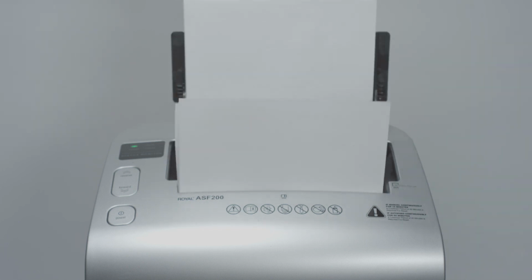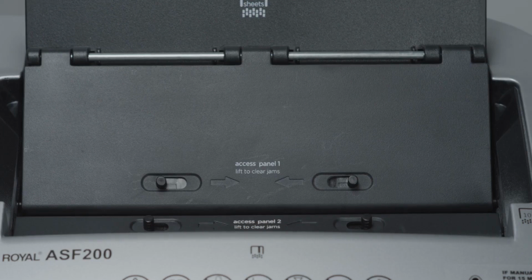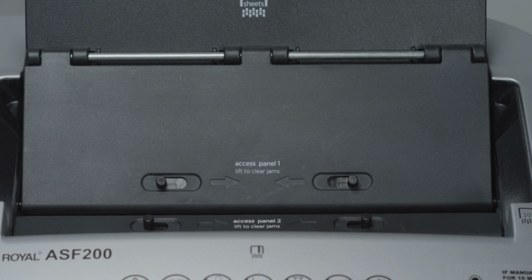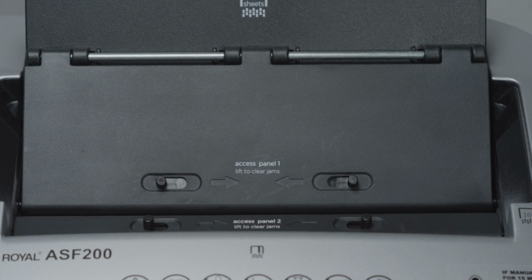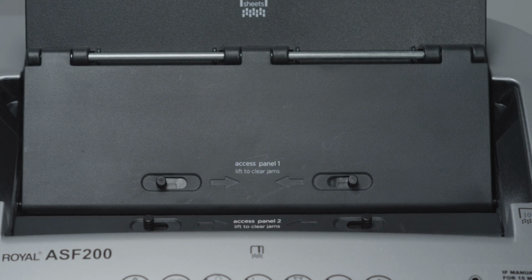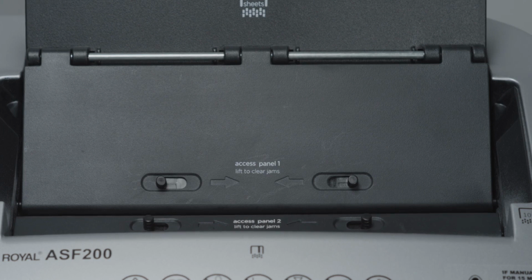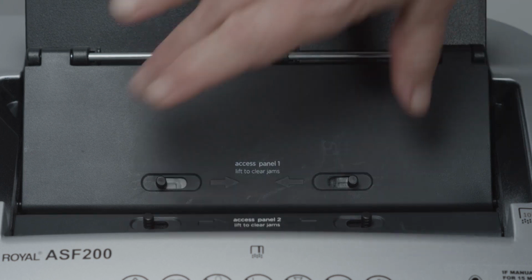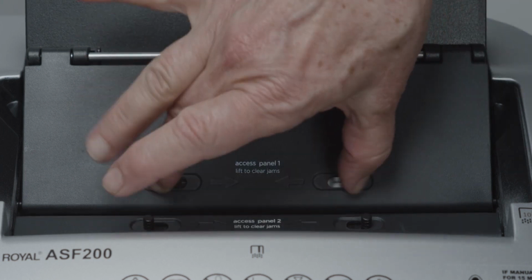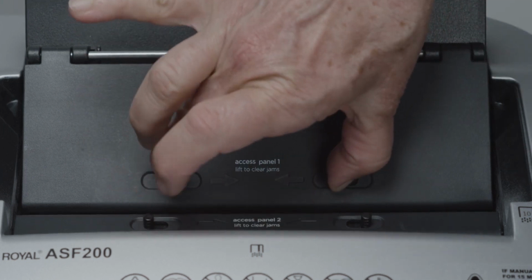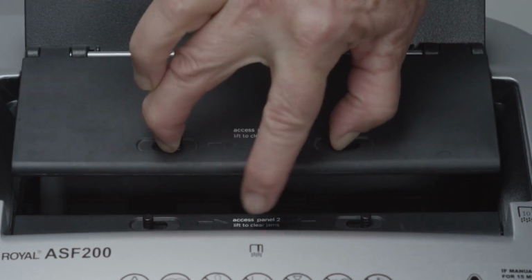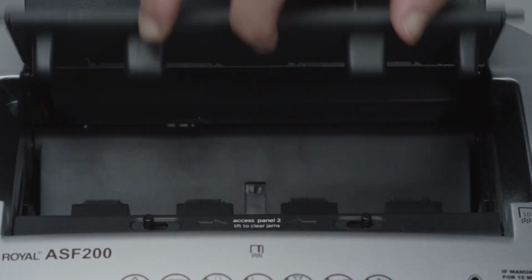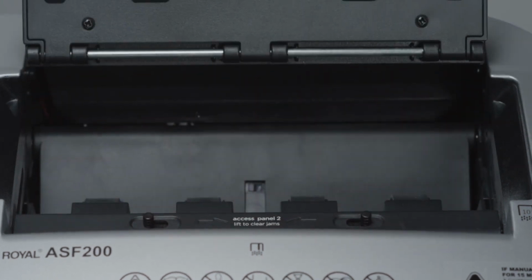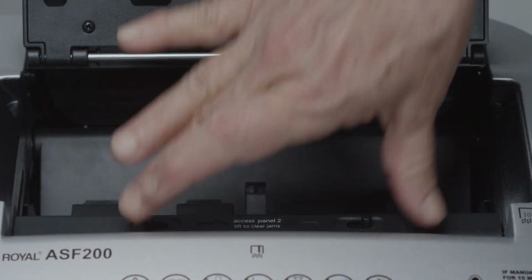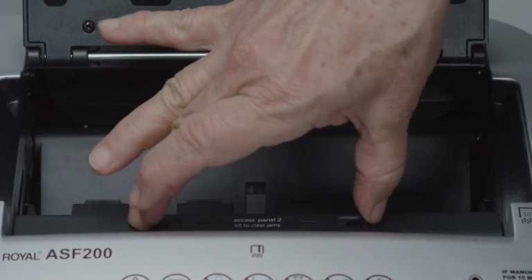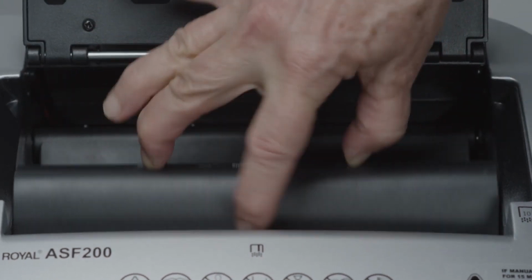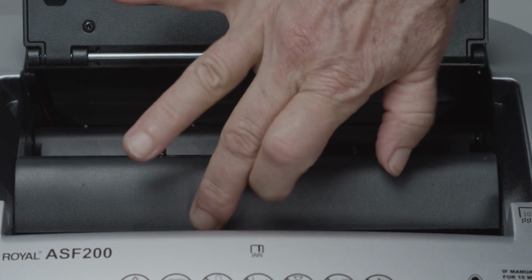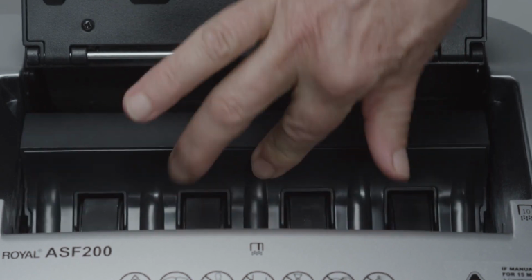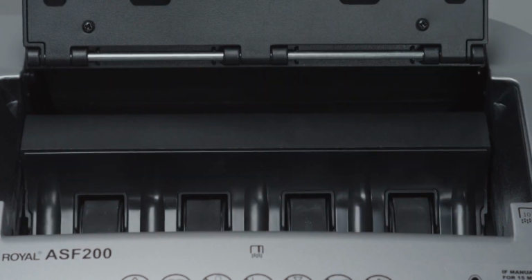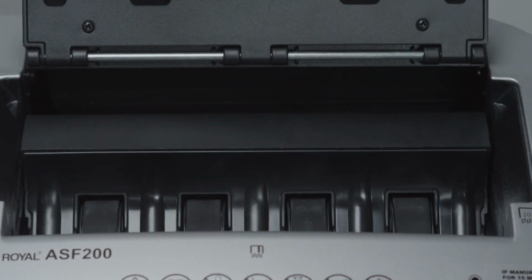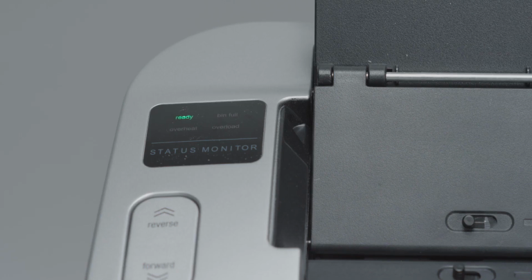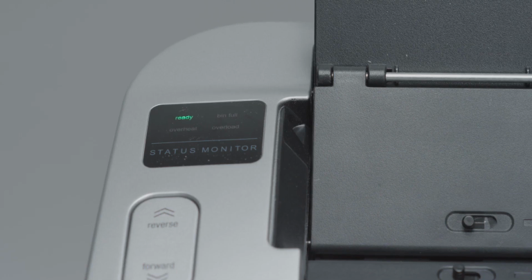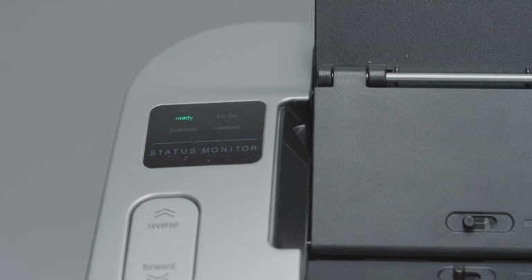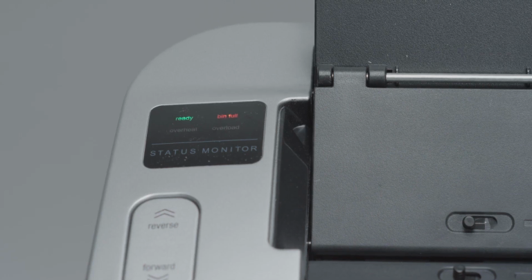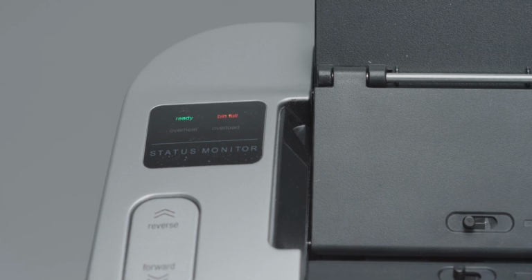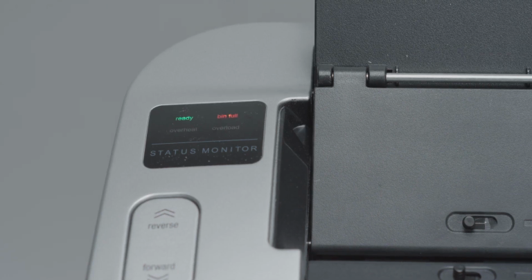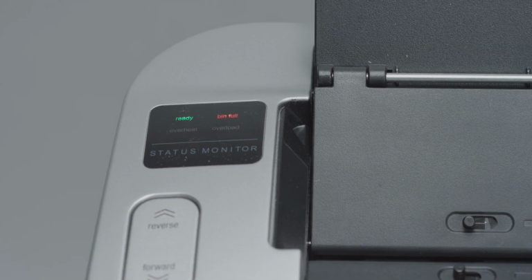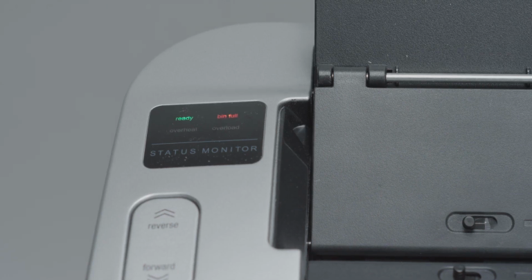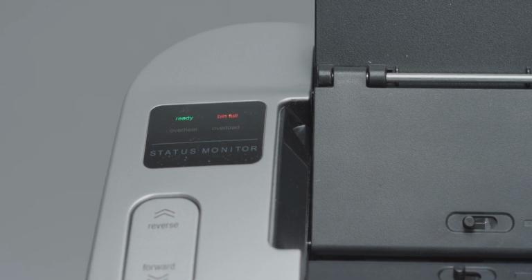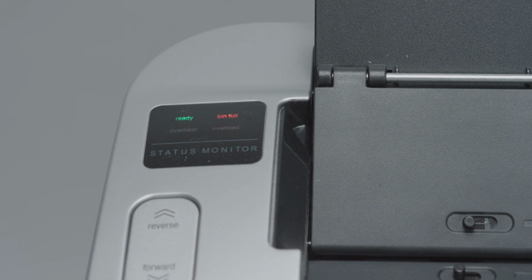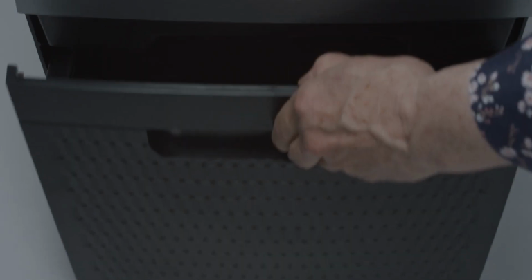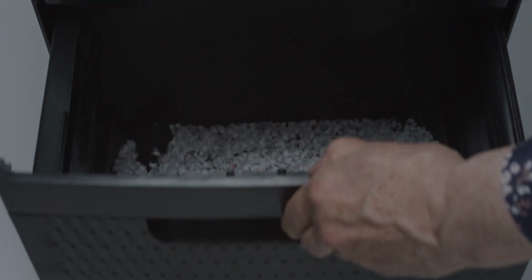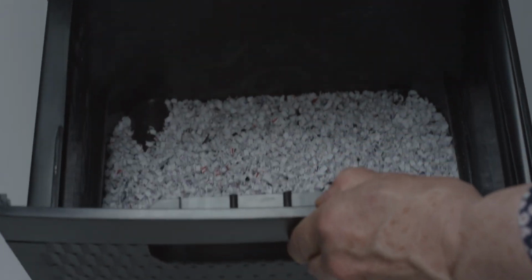For safety and convenience, the ASF200 provides two access panels with safety power kill switches to clear any paper jams. The spacious 7-gallon pull-out bin will alert you with an LED indicator when it needs to be emptied.